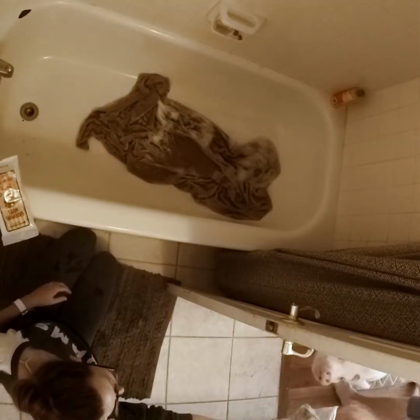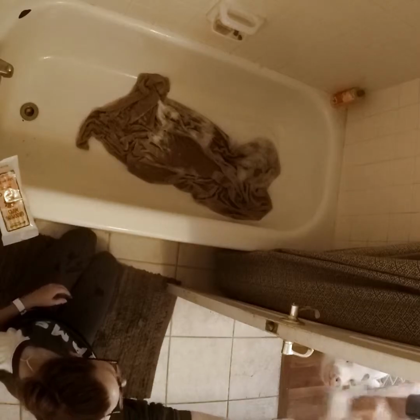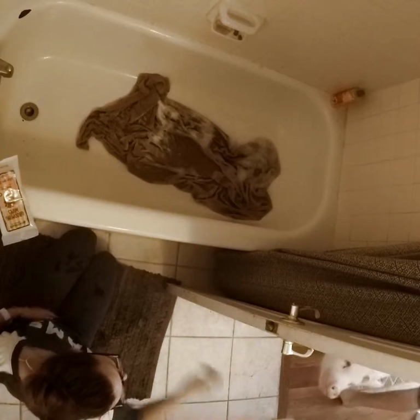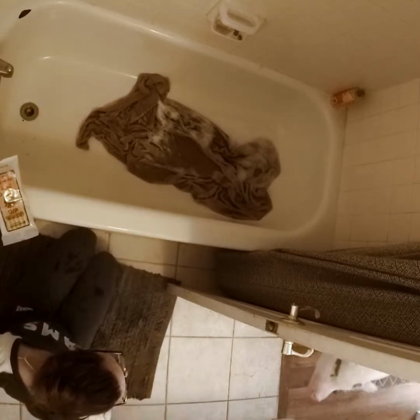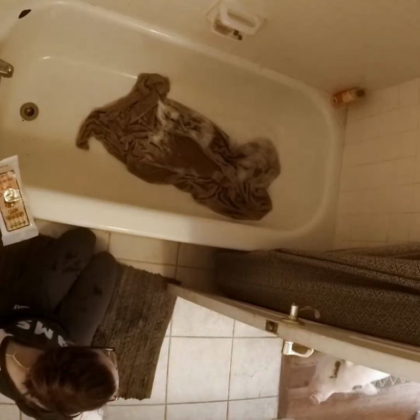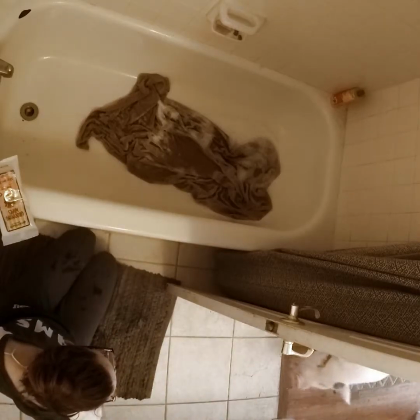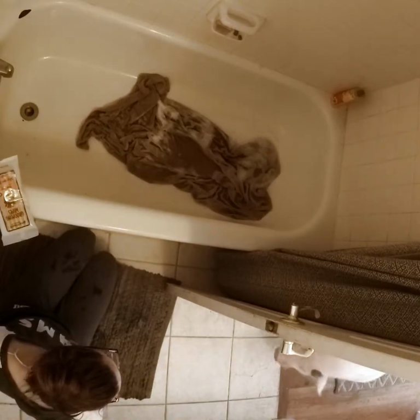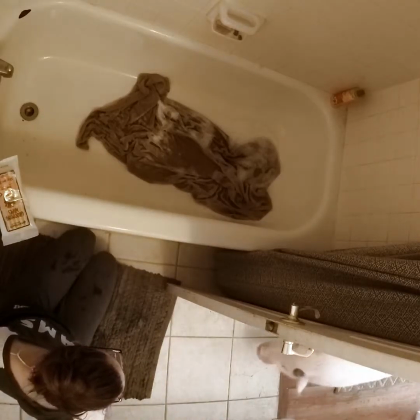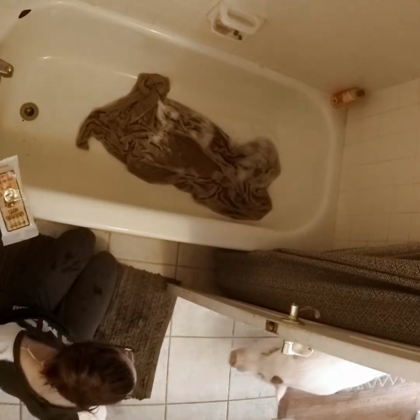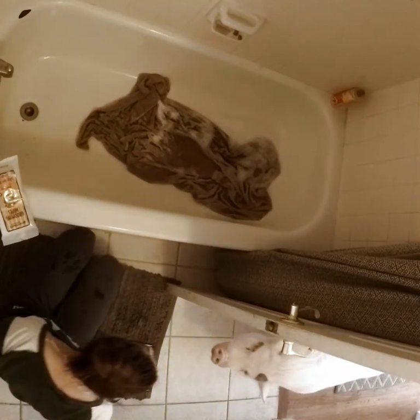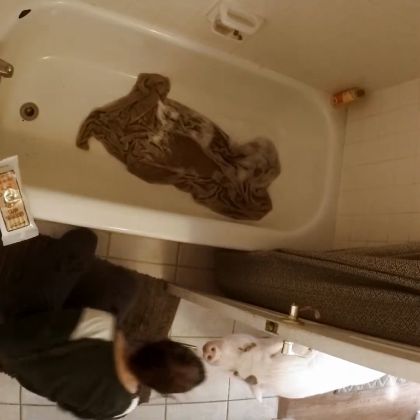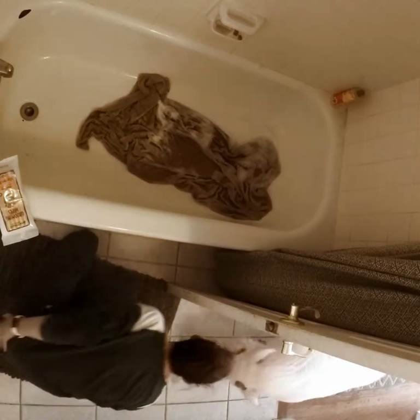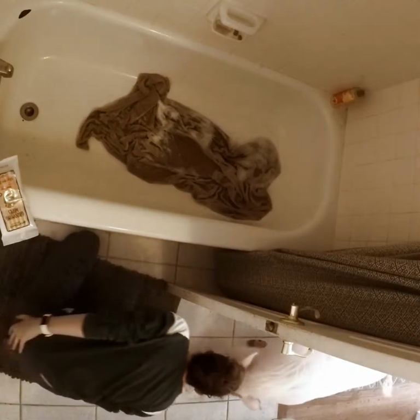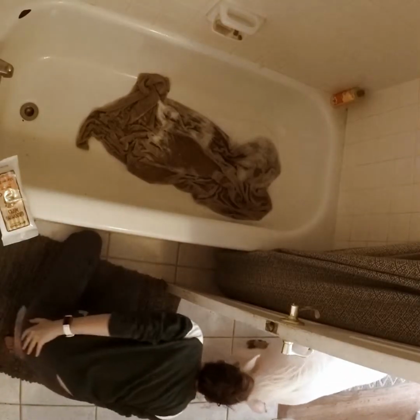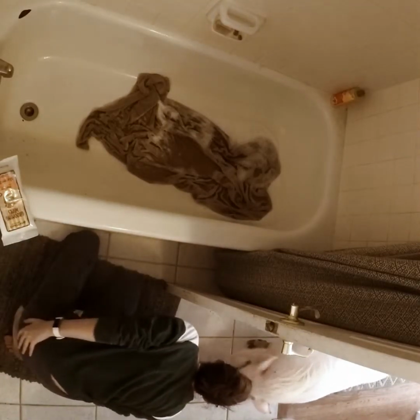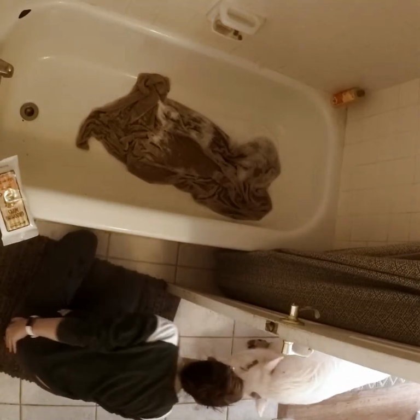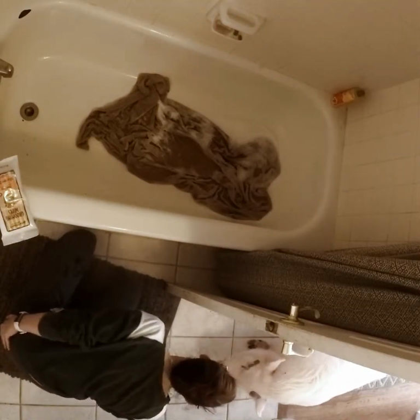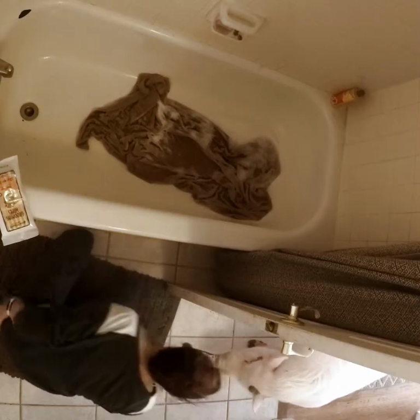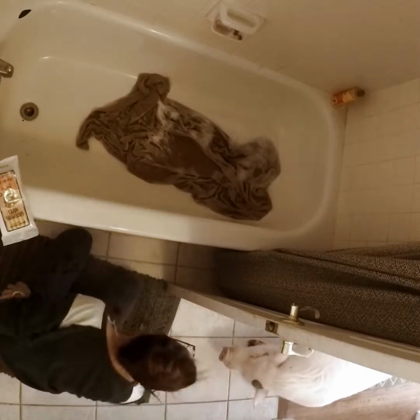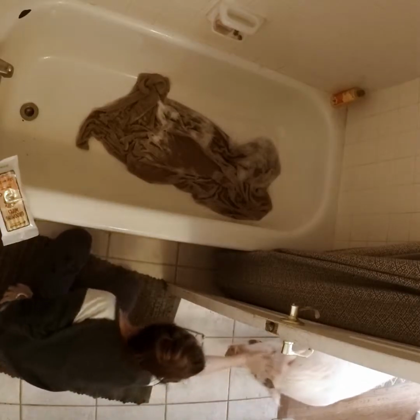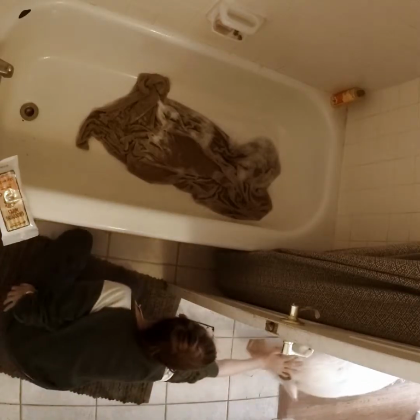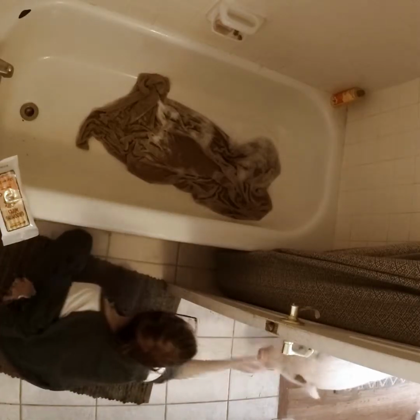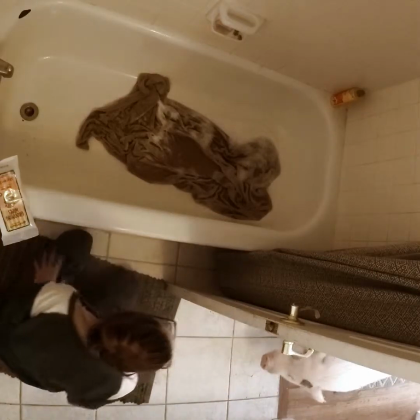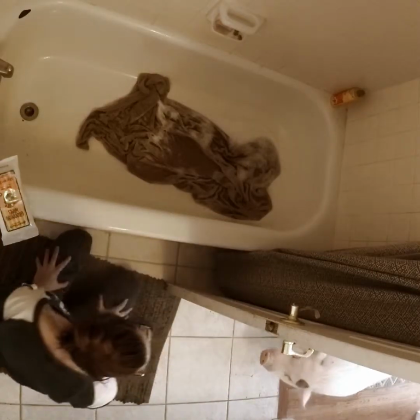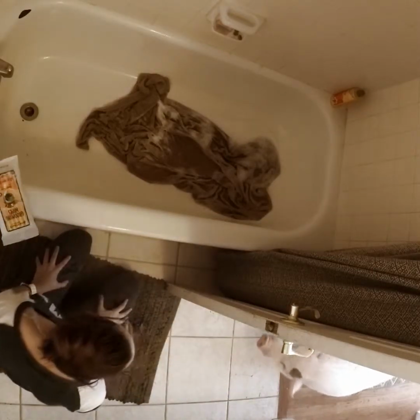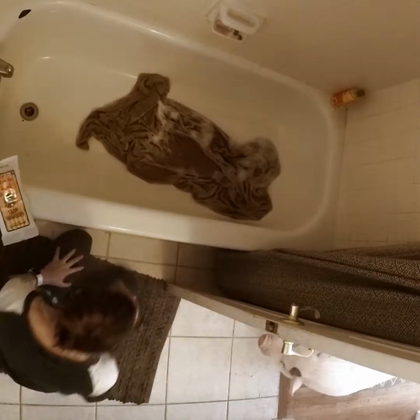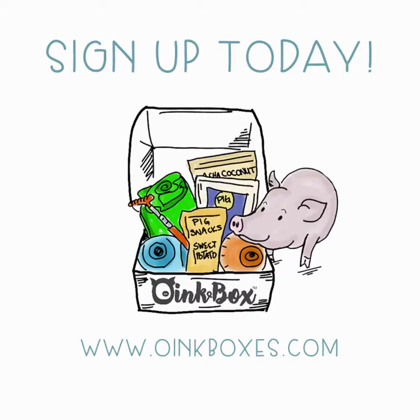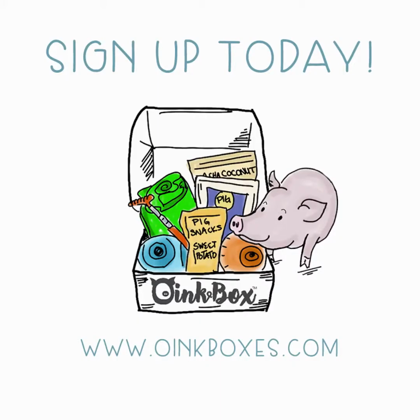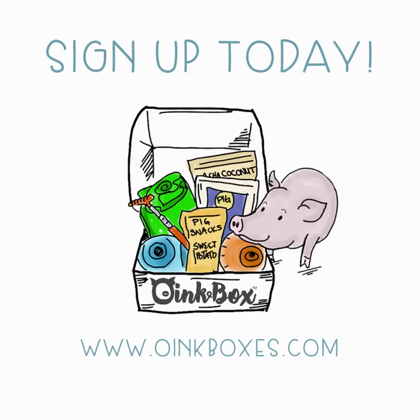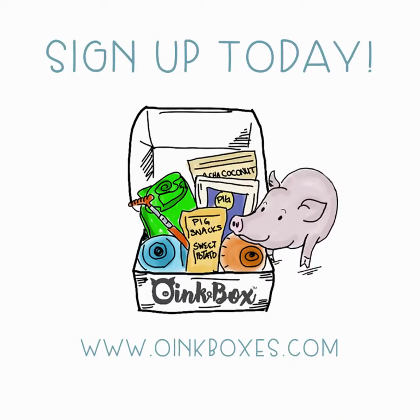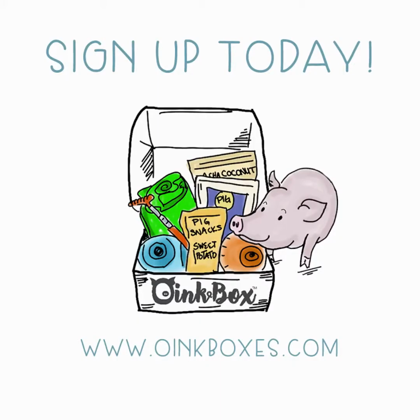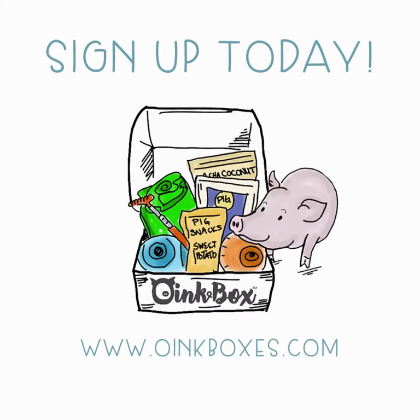If you have any other questions or need any other tips, feel free to reach out to our customer support team at info@wankboxes.com. Thanks!